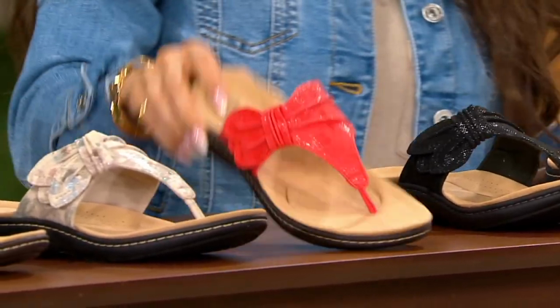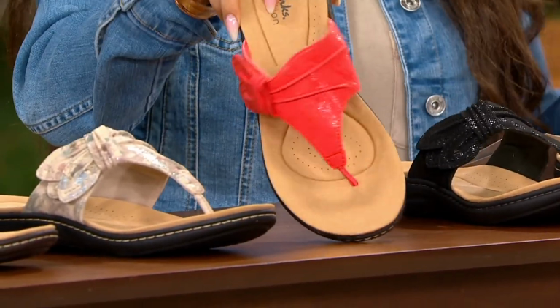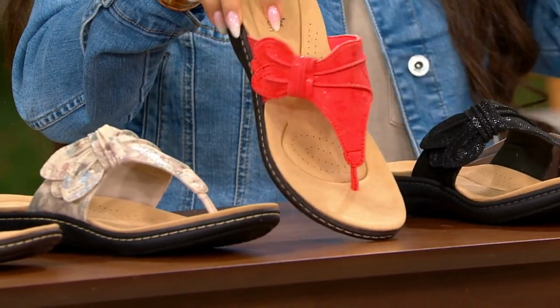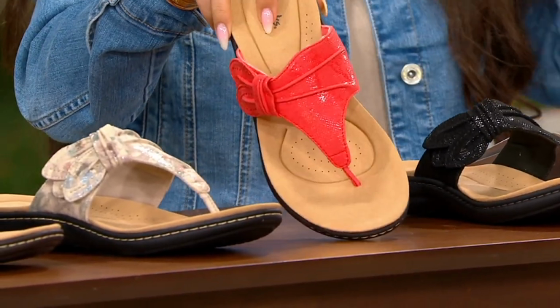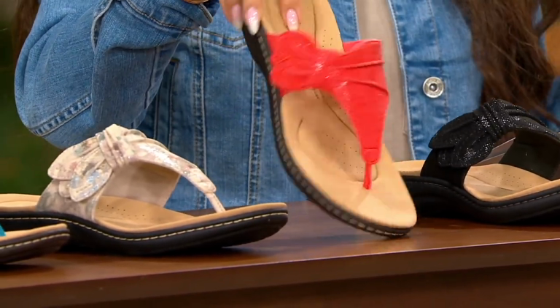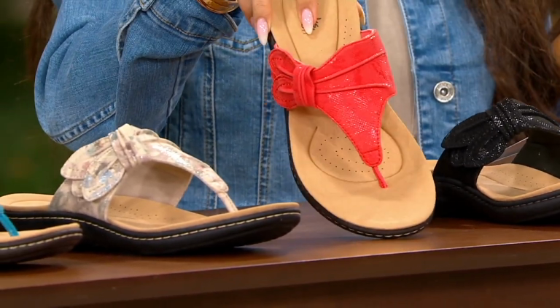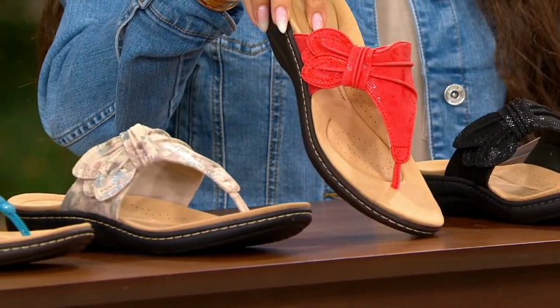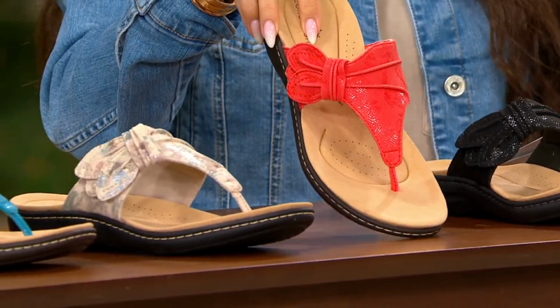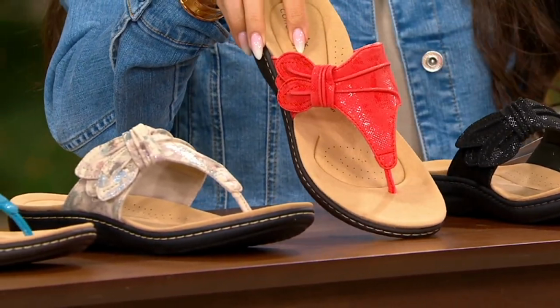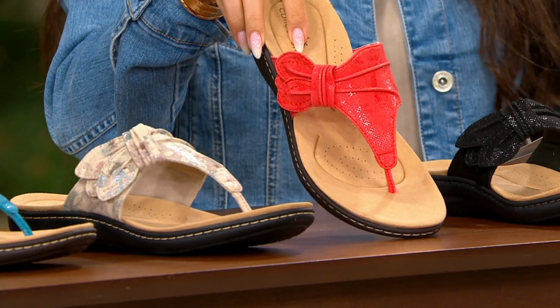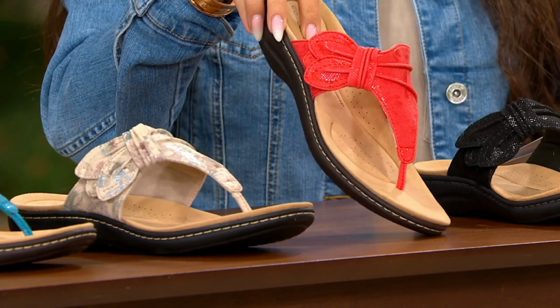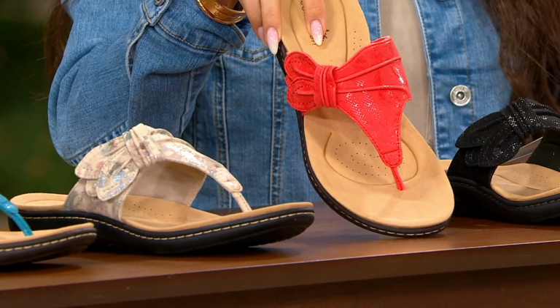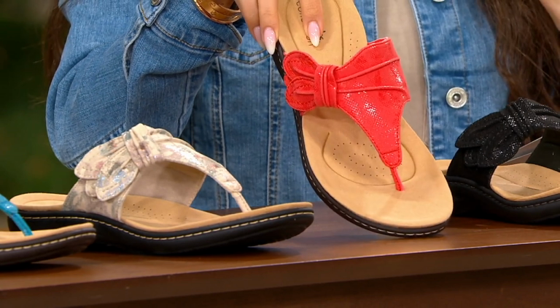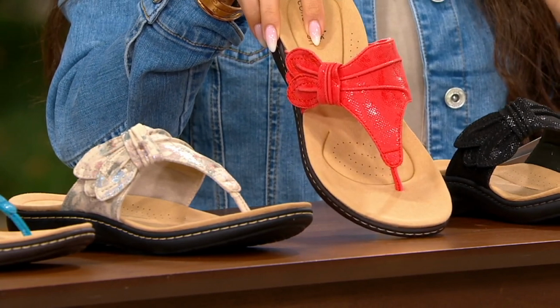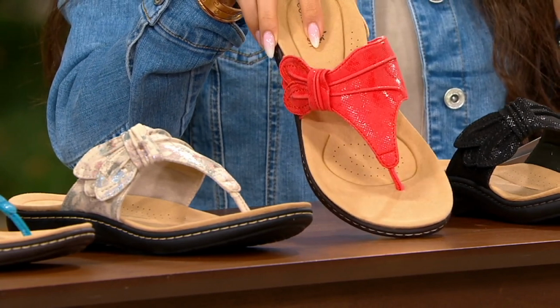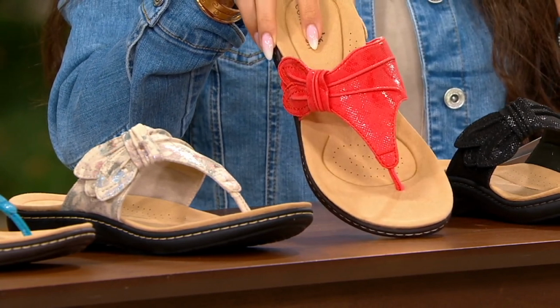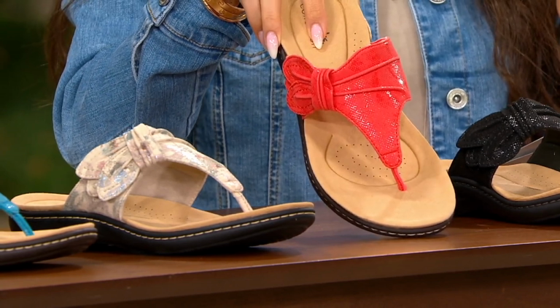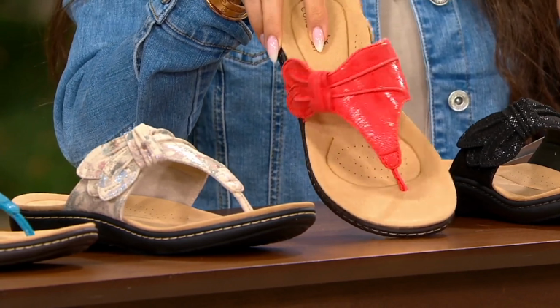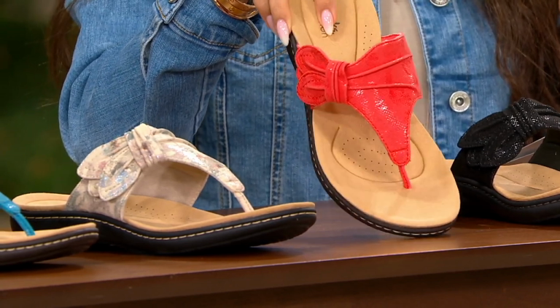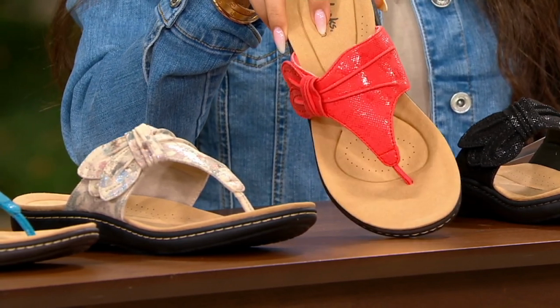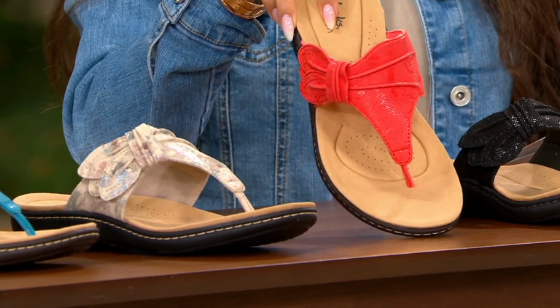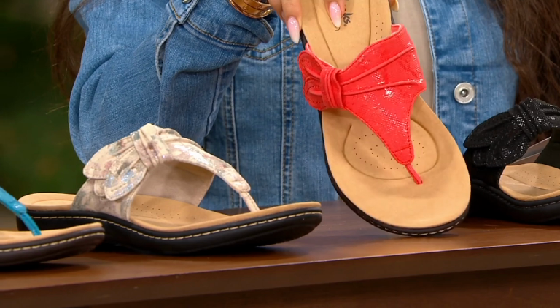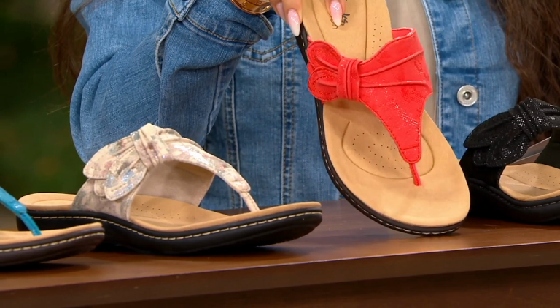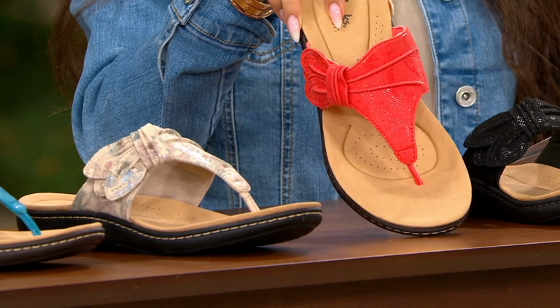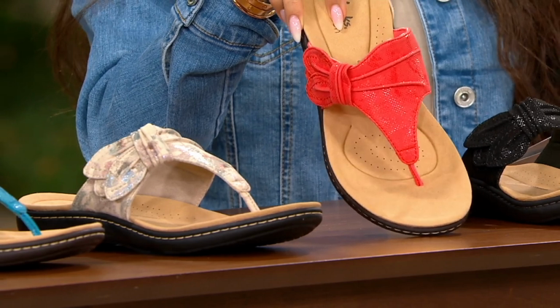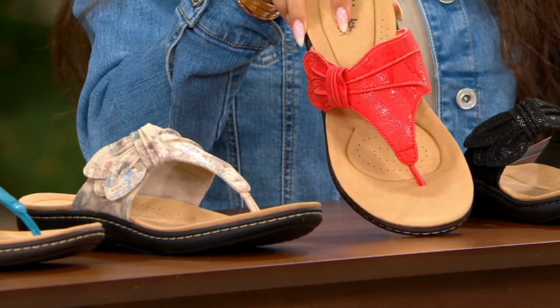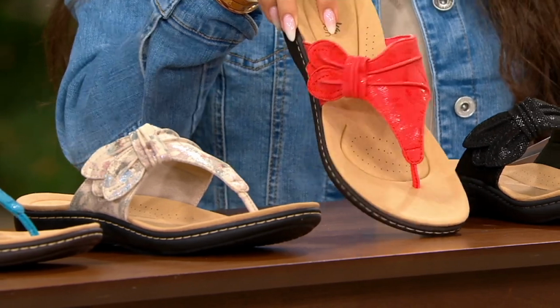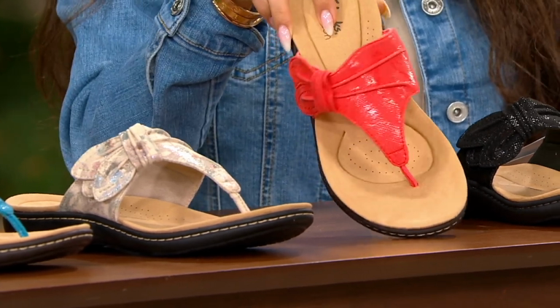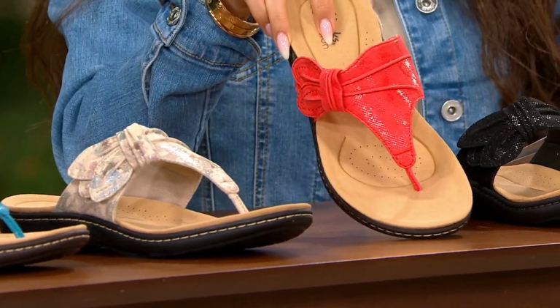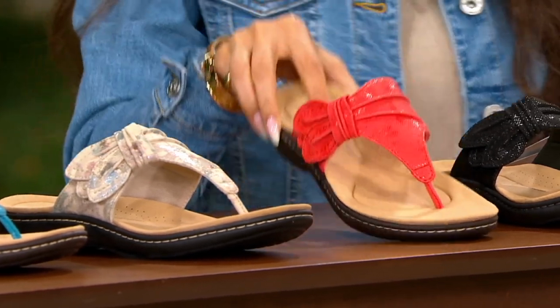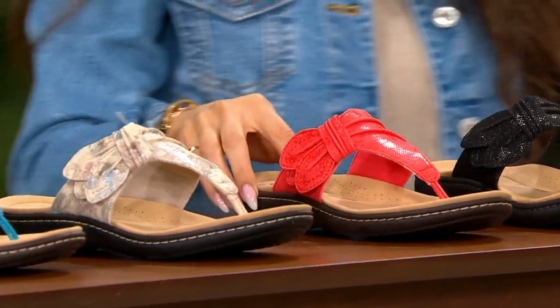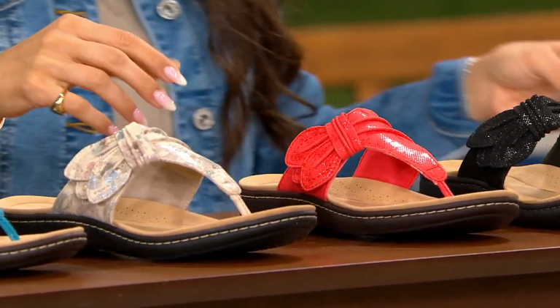Bright coral — it's almost like when you get a gel manicure and at the end they do the clear polish and you like the color even better. I feel like that's what this does.